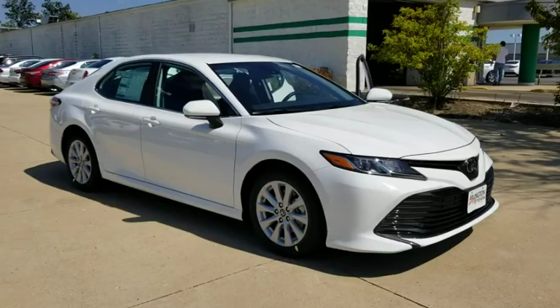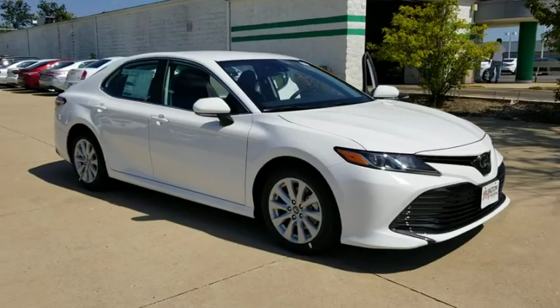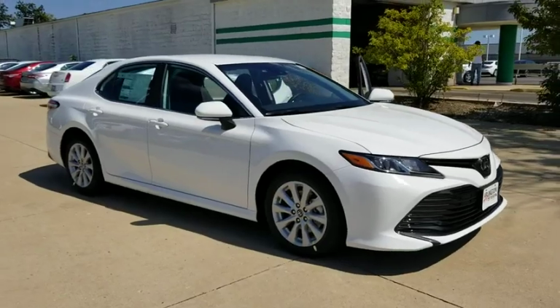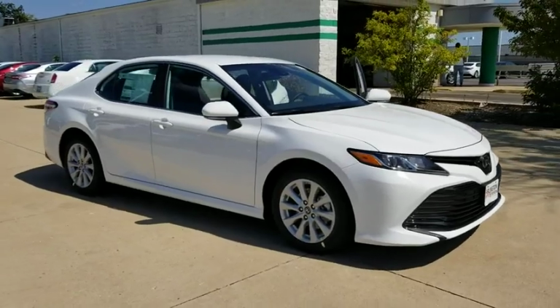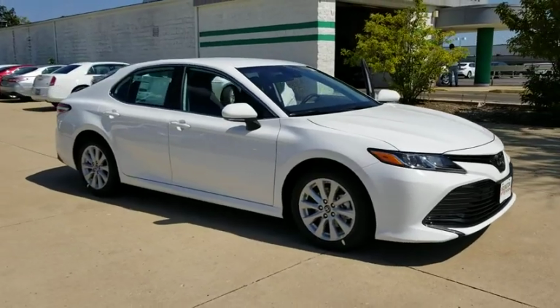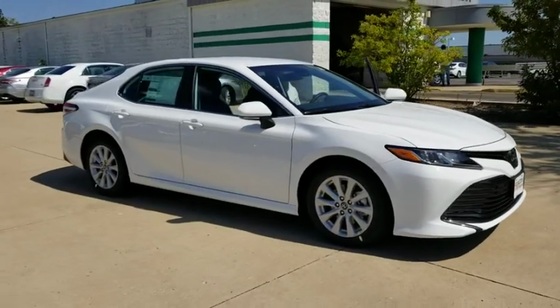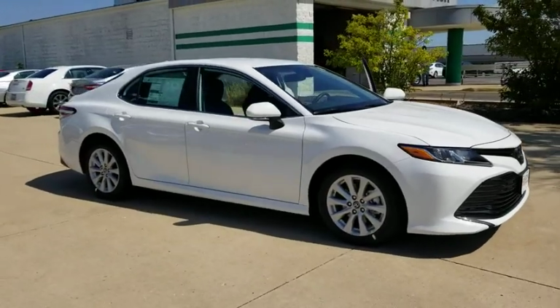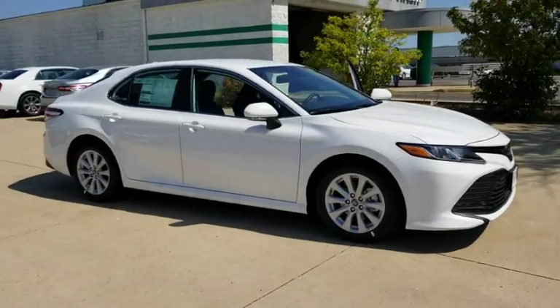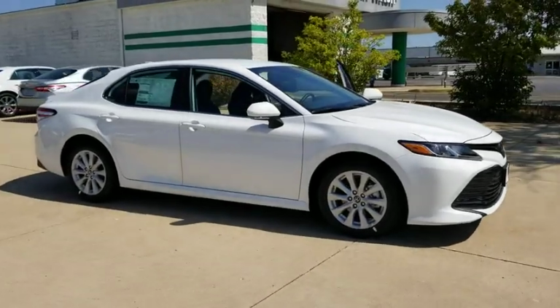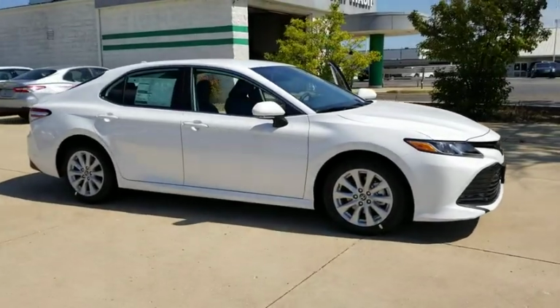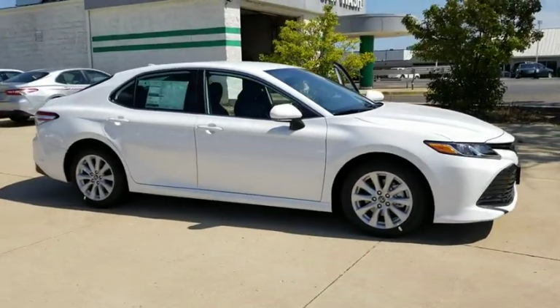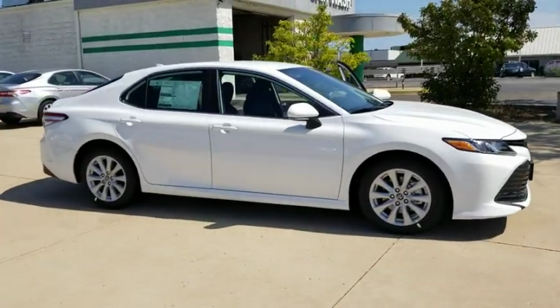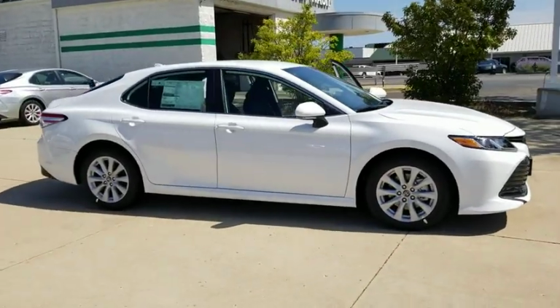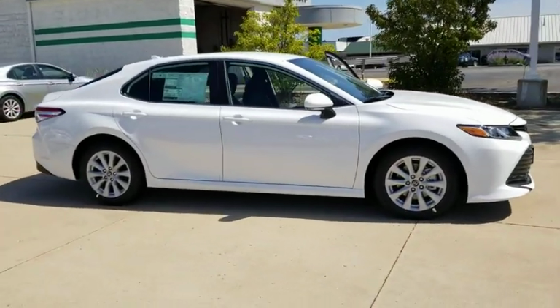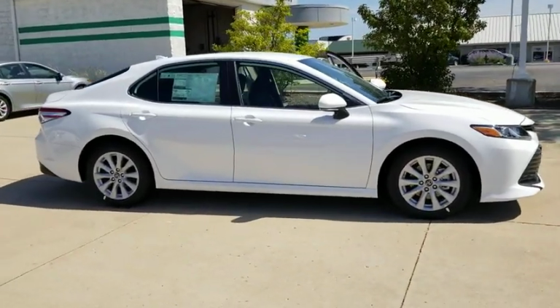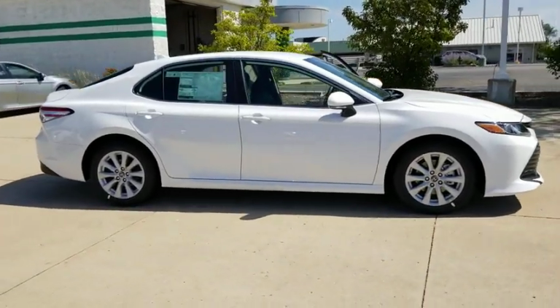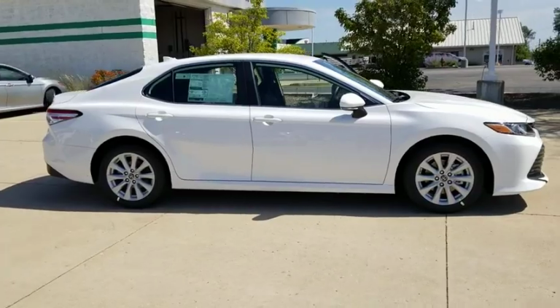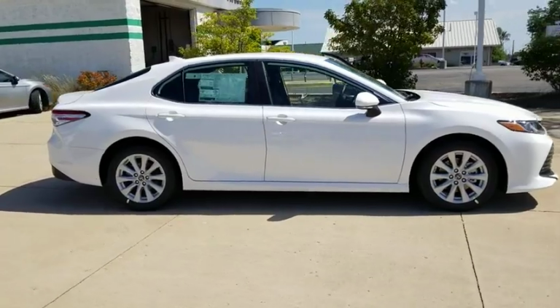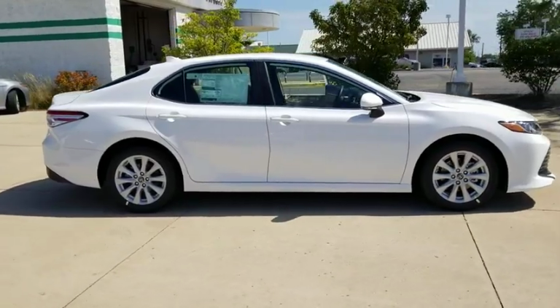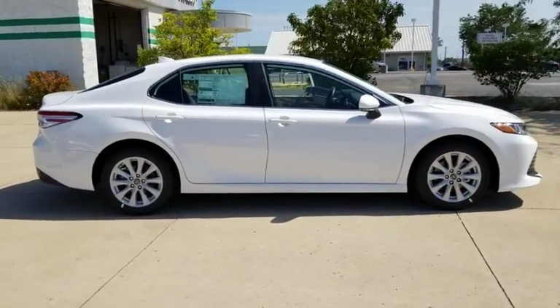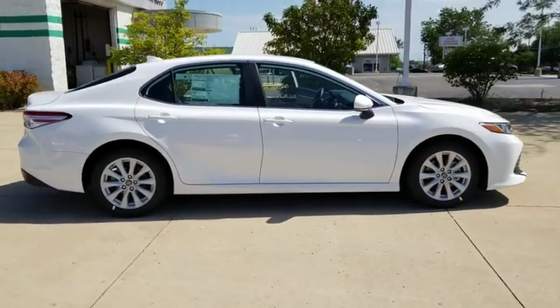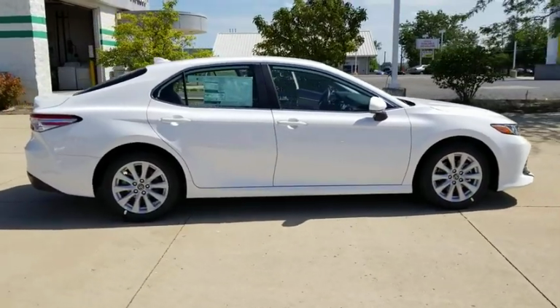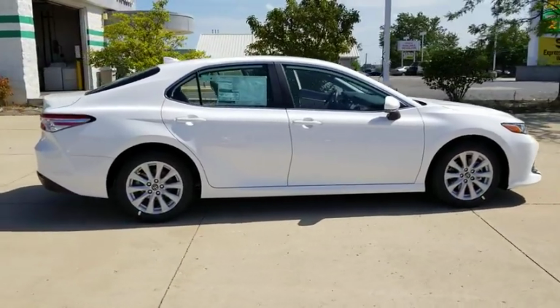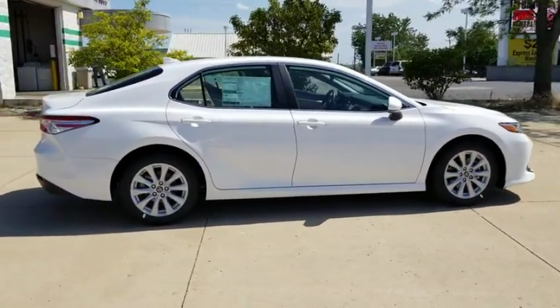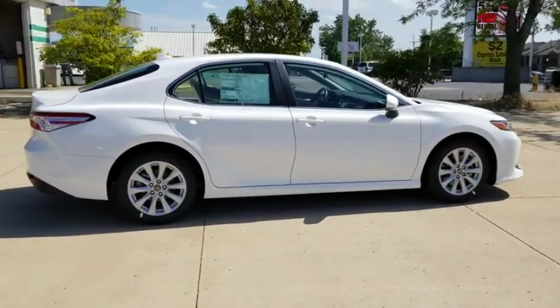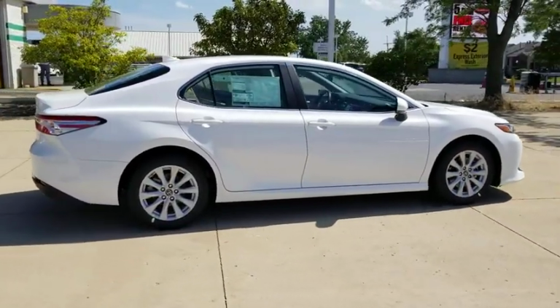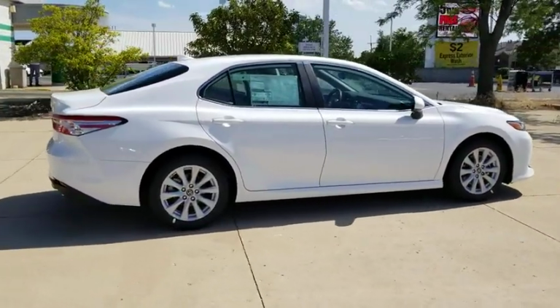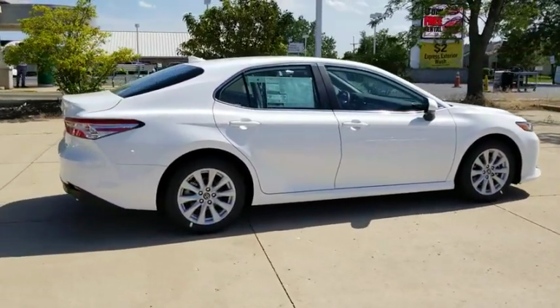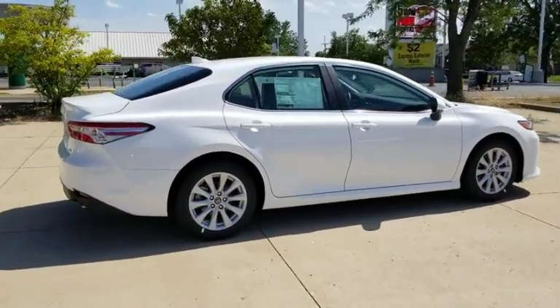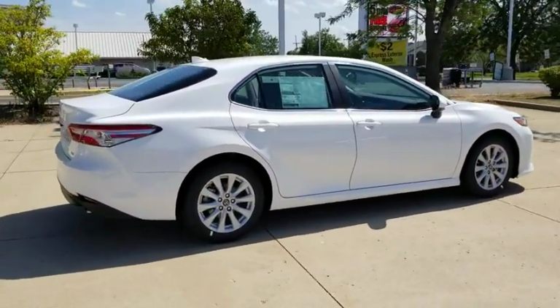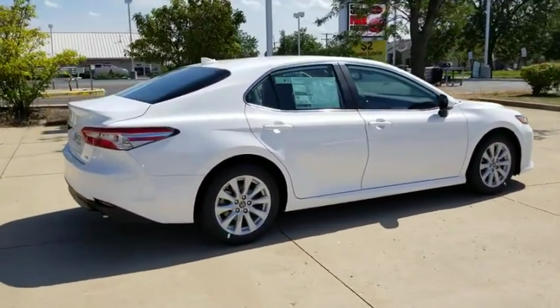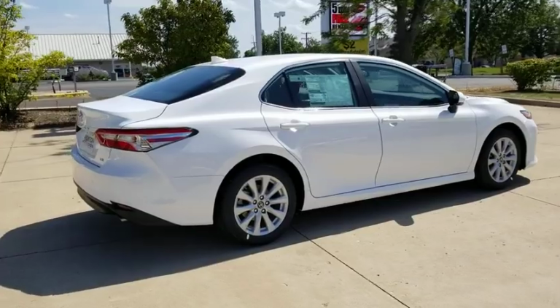Looking for the right vehicle? Check out the 2019 Toyota Camry. The Toyota Camry is an affordable, mid-sized car — reliable and a great, comfortable commuter car.